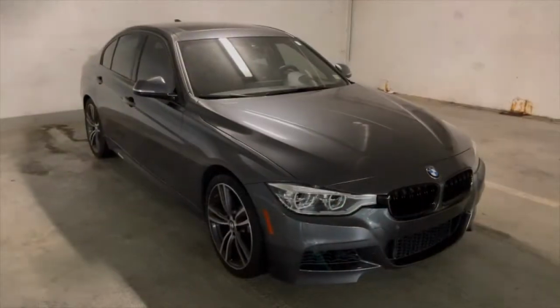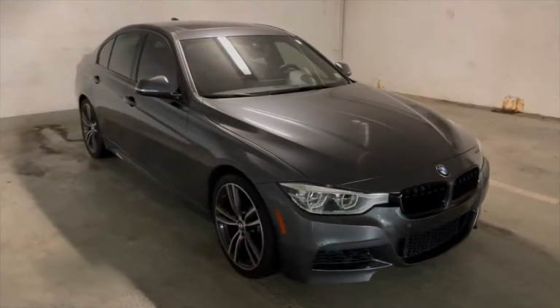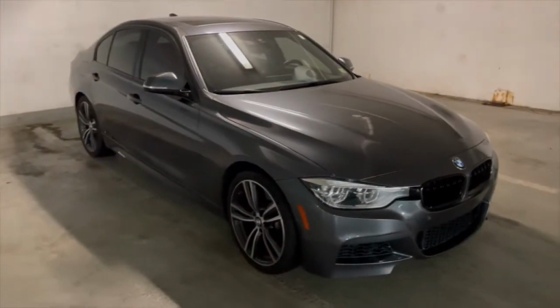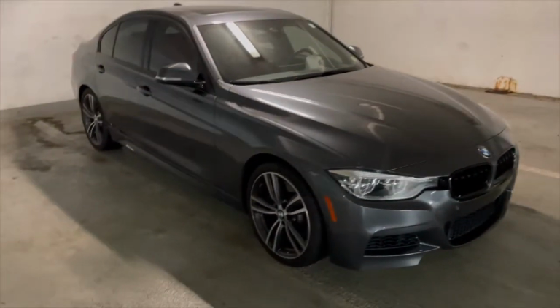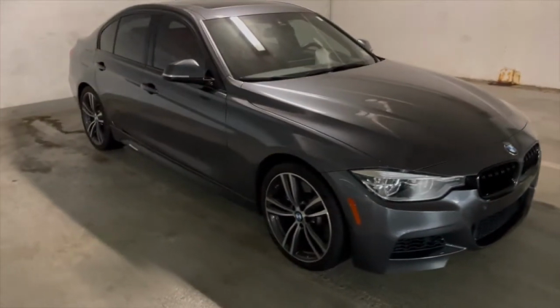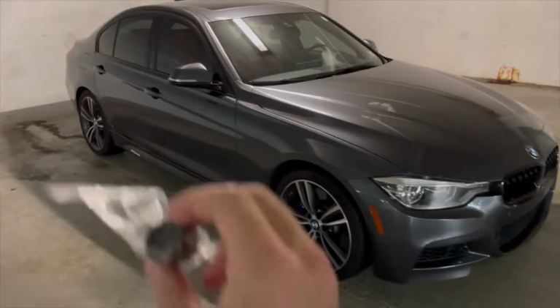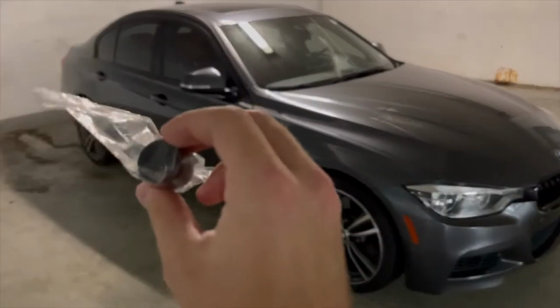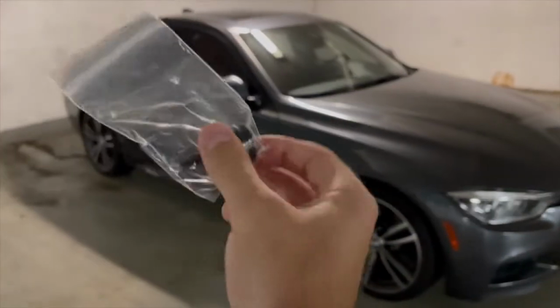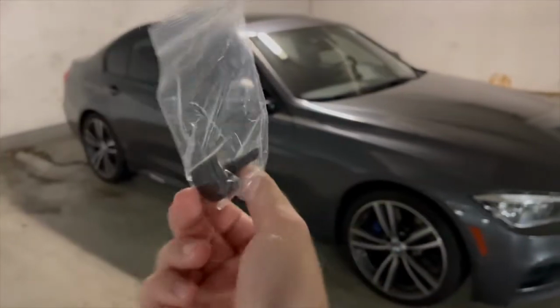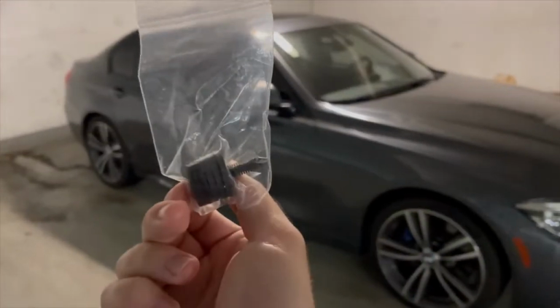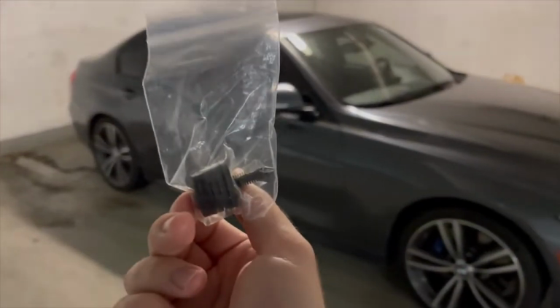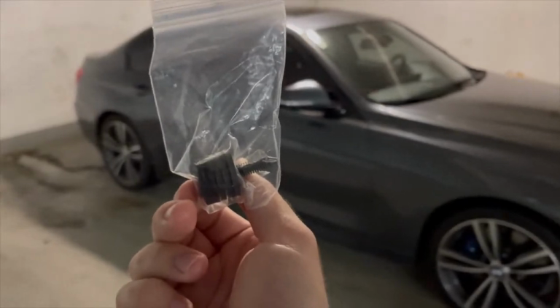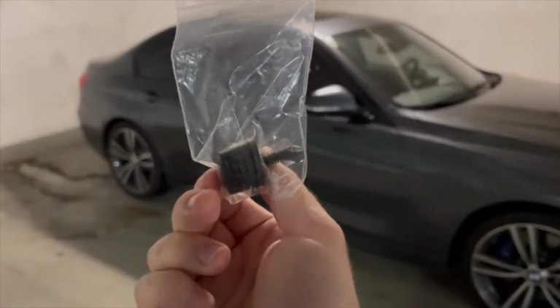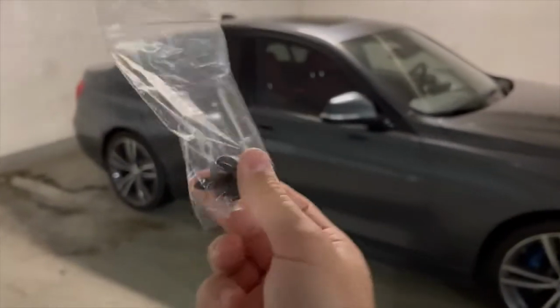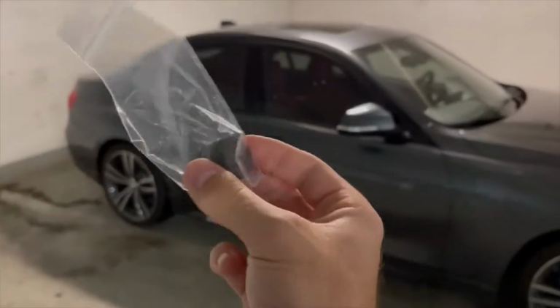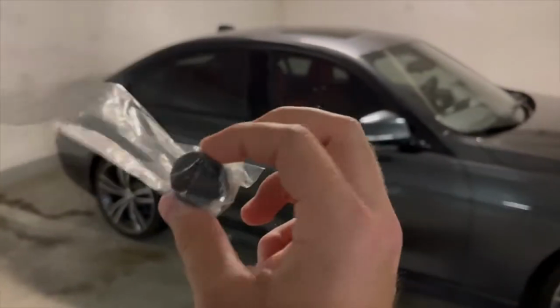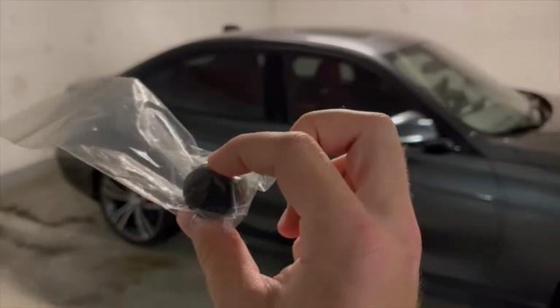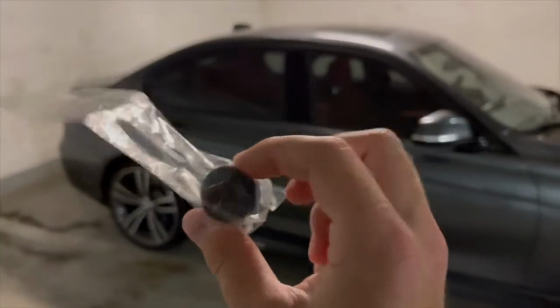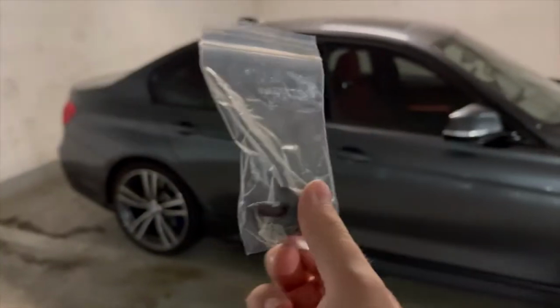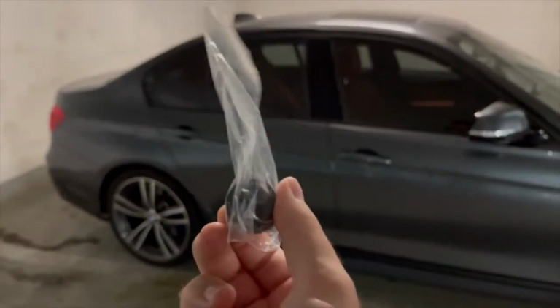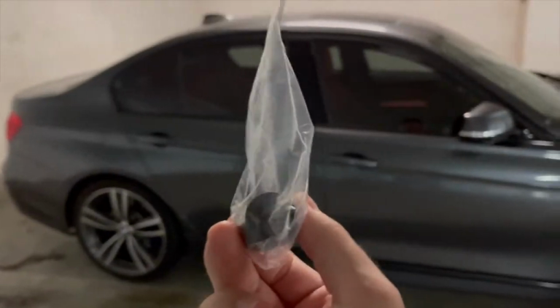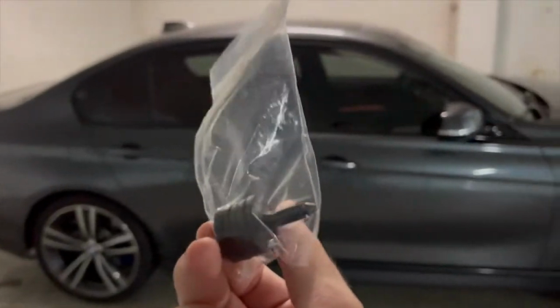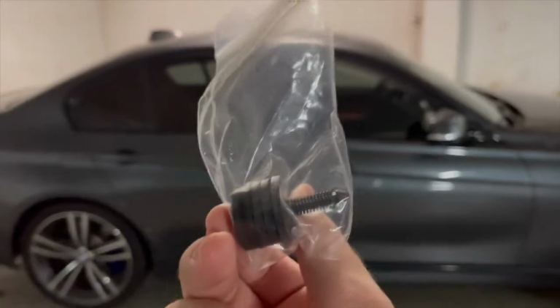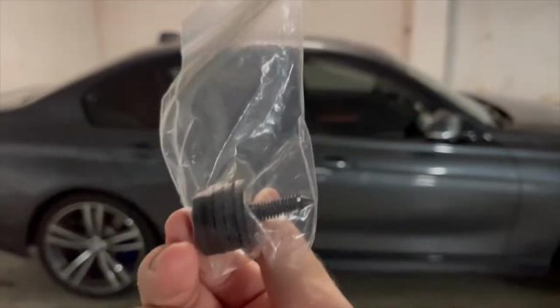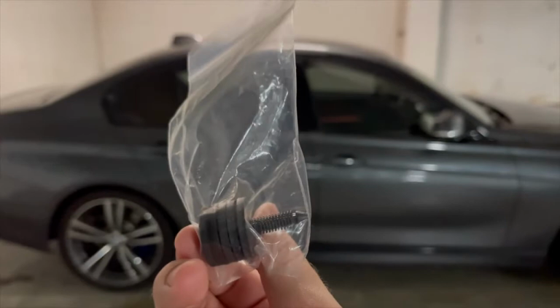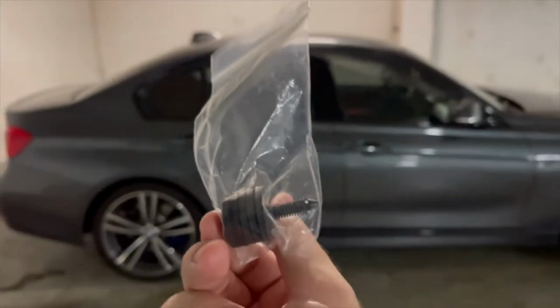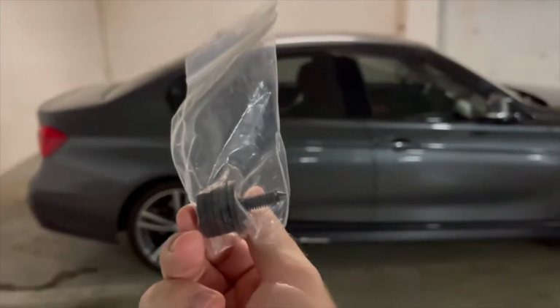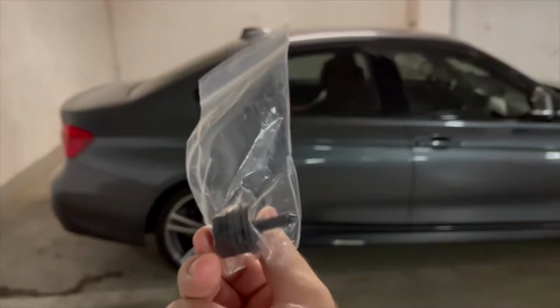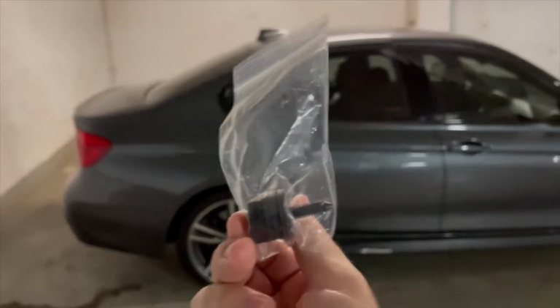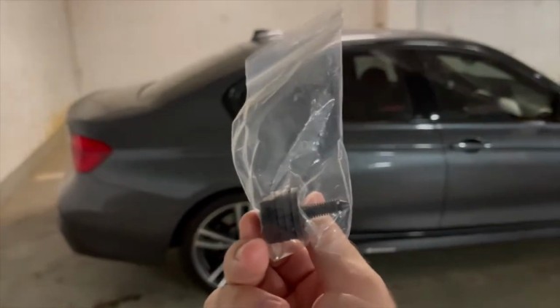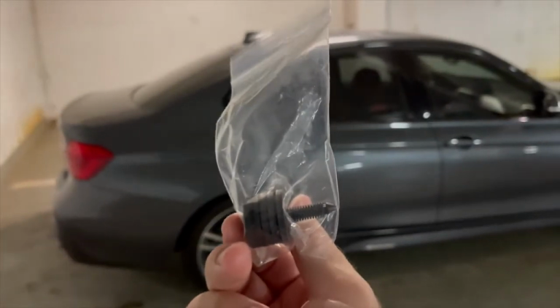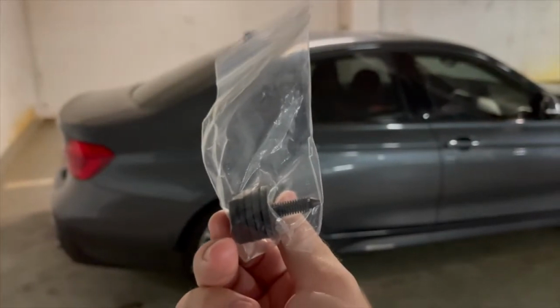So in order to rectify that problem I did some research on the forums and I bought this Burger Motorsports clutch stop kit. We'll go ahead and go inside the car and I'll actually go ahead and show it to you first hand.